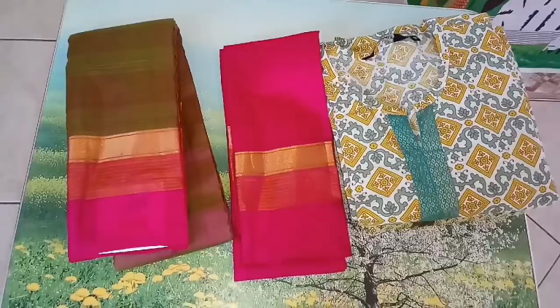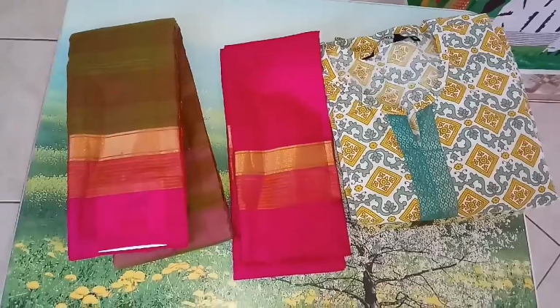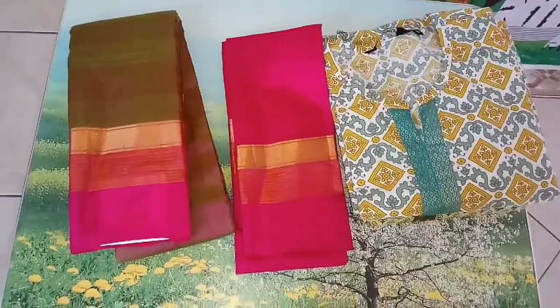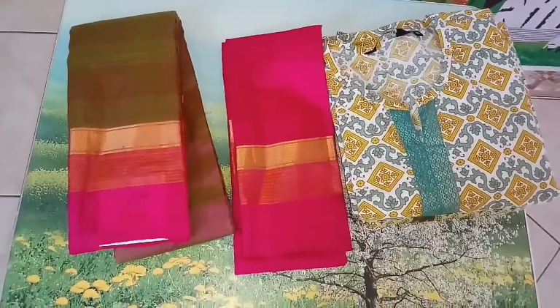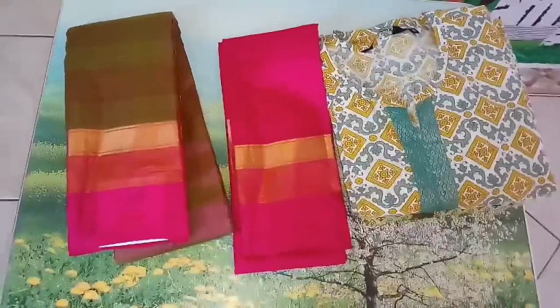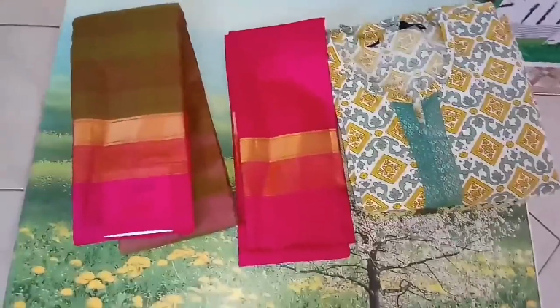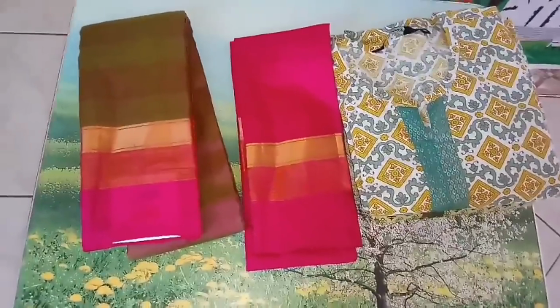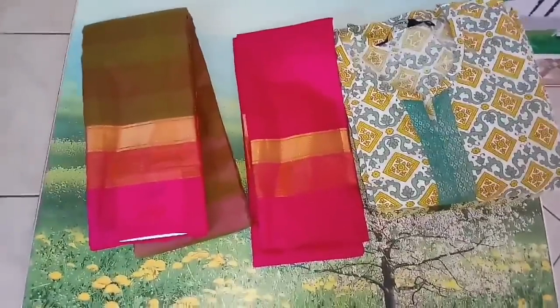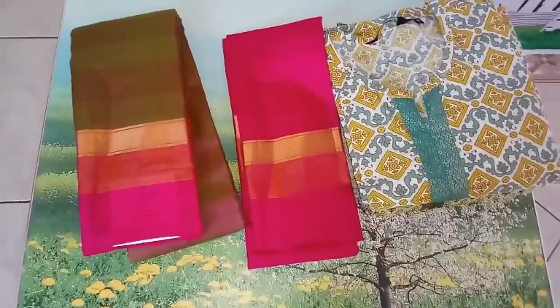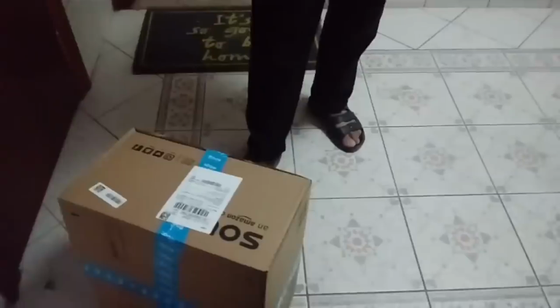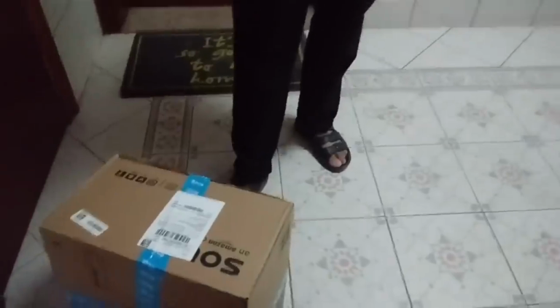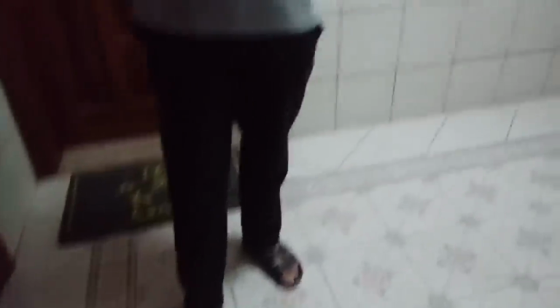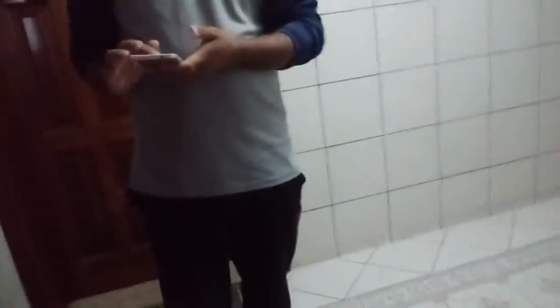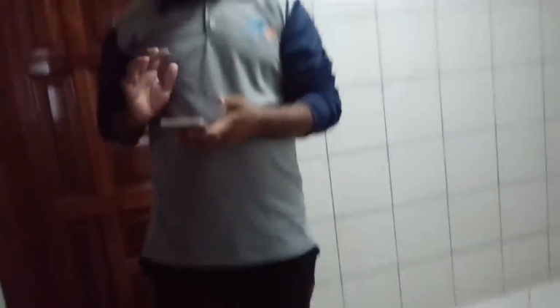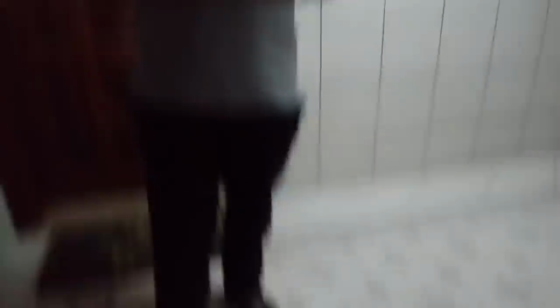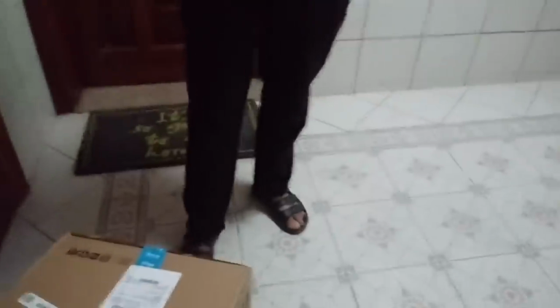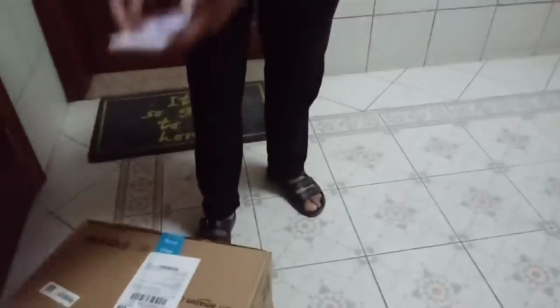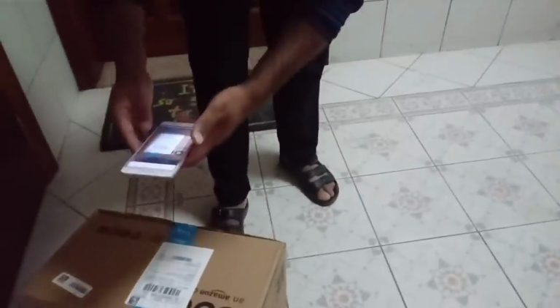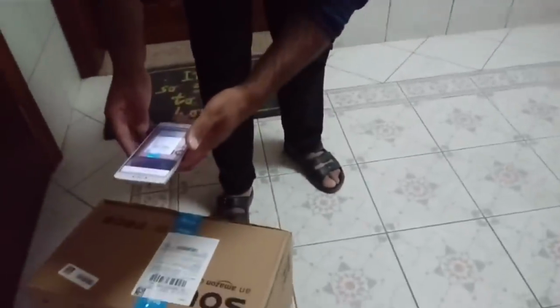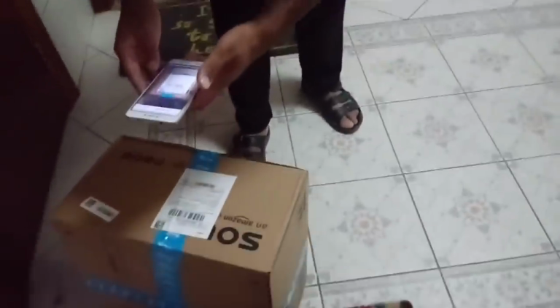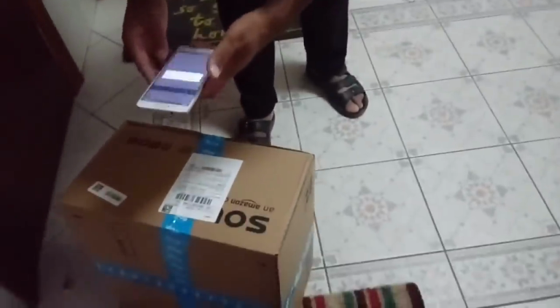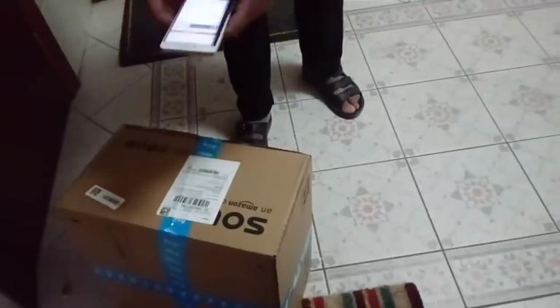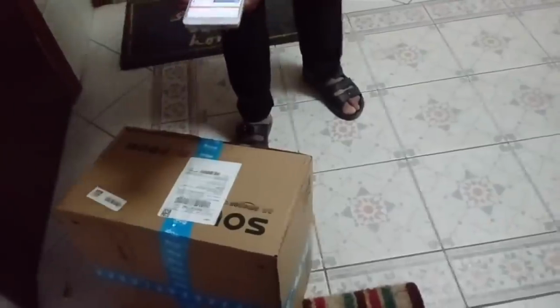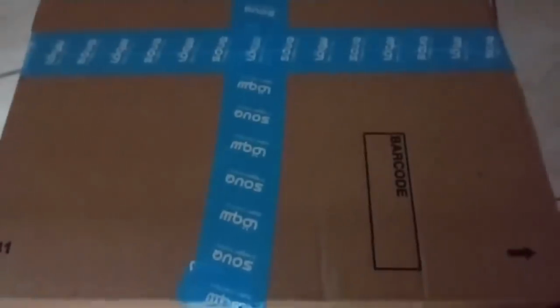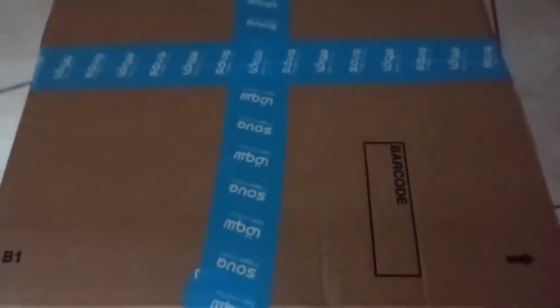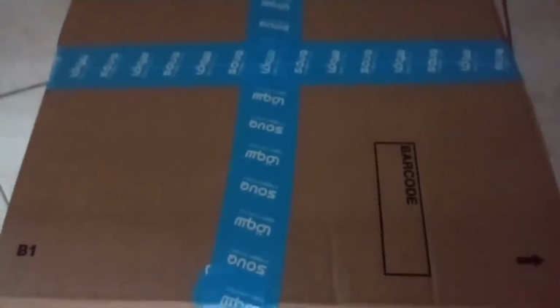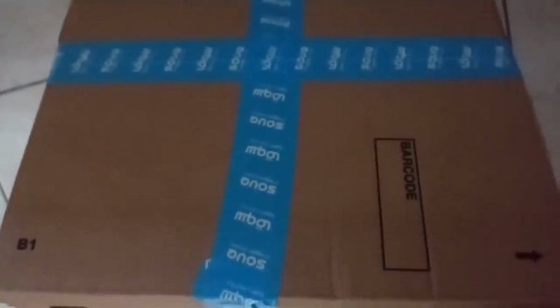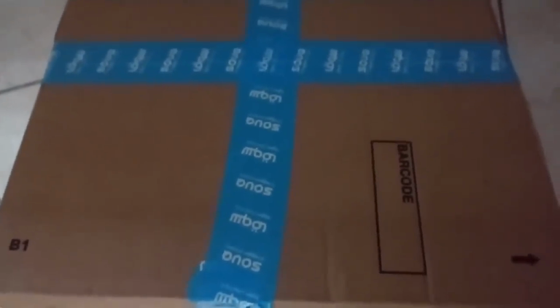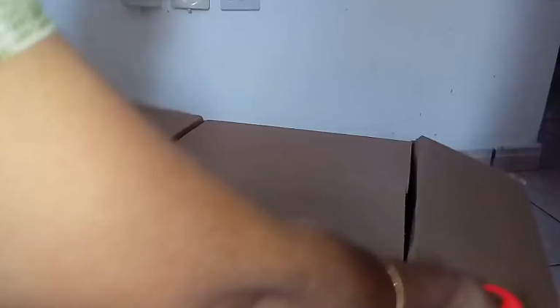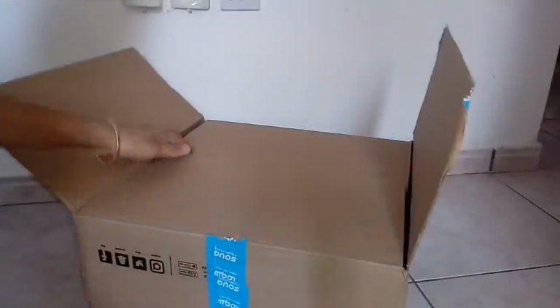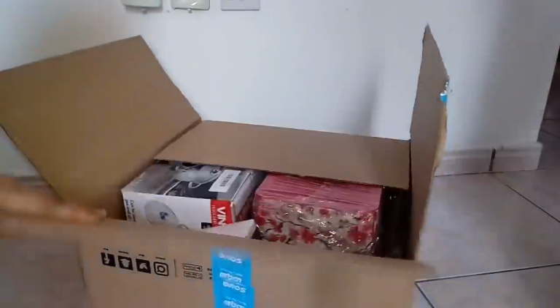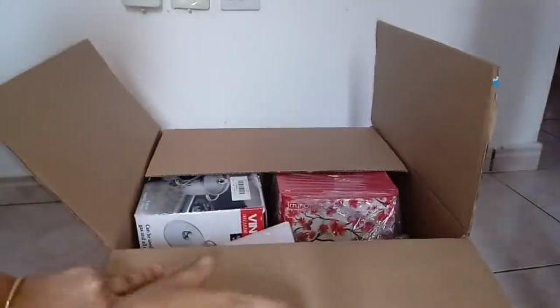We purchased for Diwali, so I am going to come here. I am going to show my kitchen first. I am going to open this parcel and show you in this video.